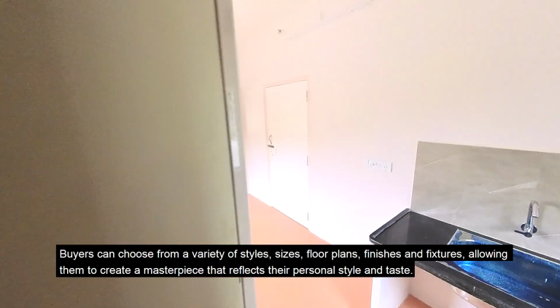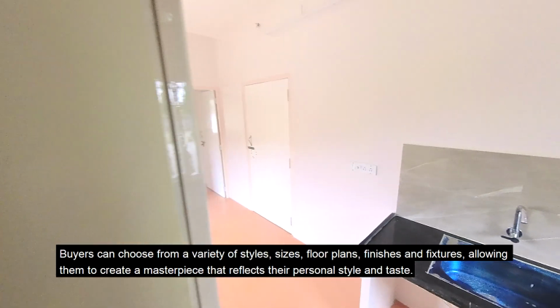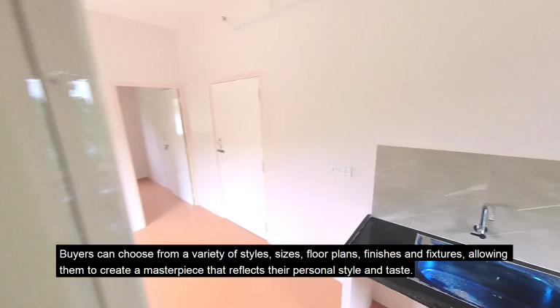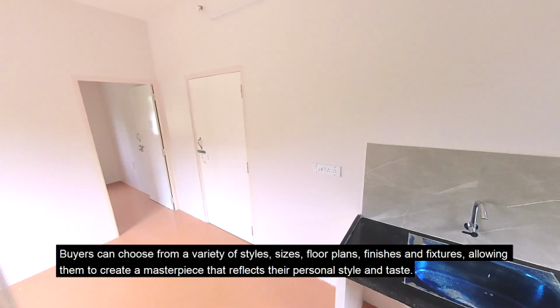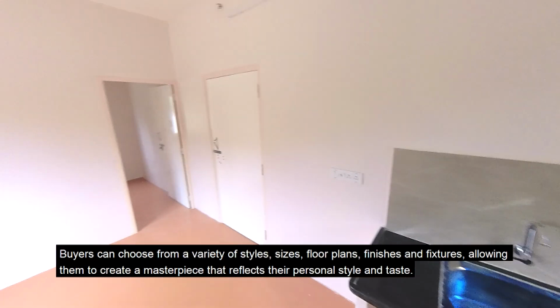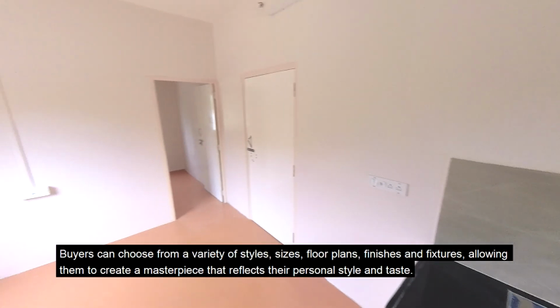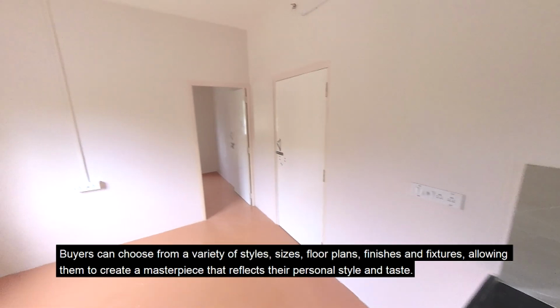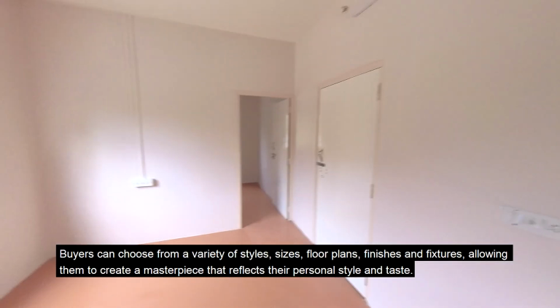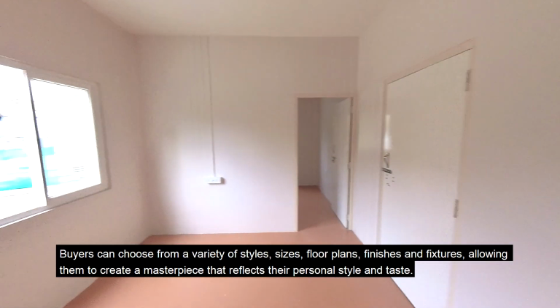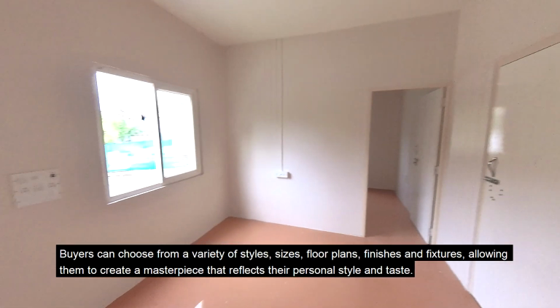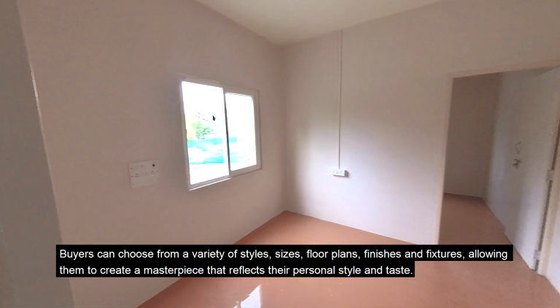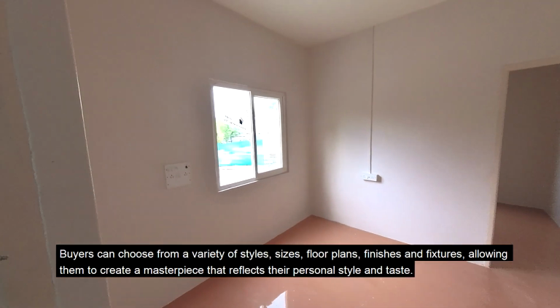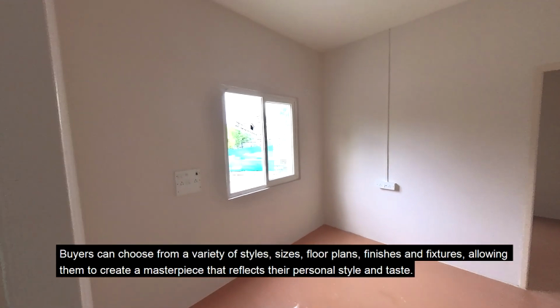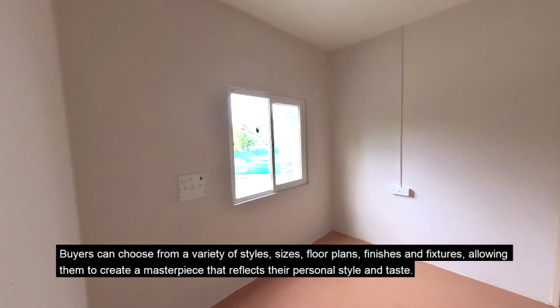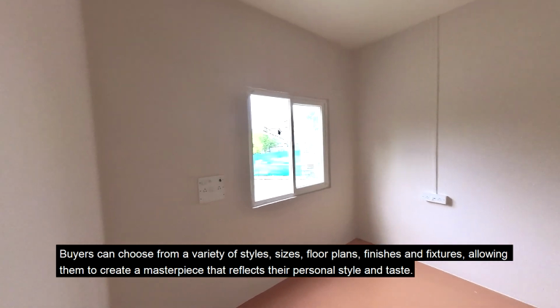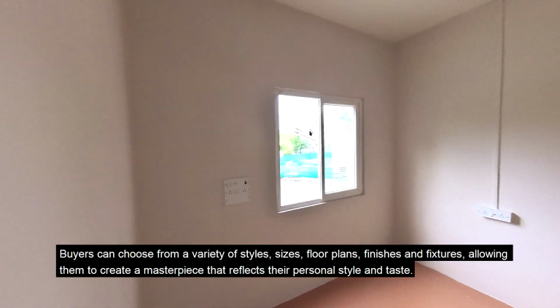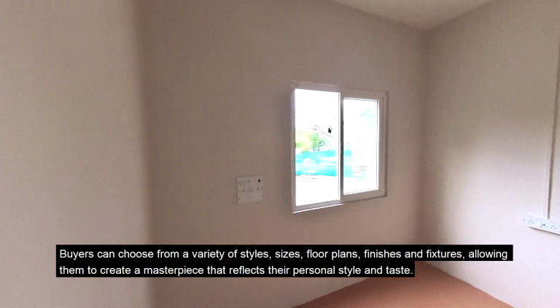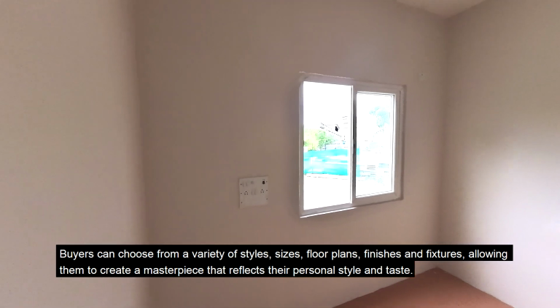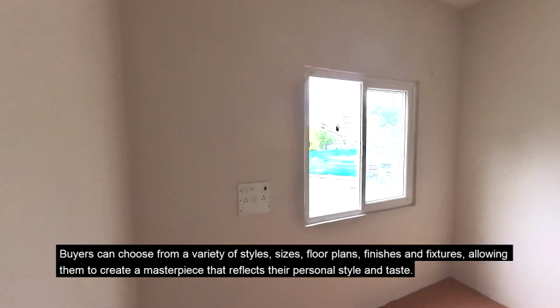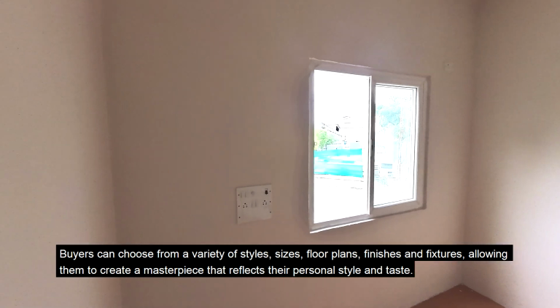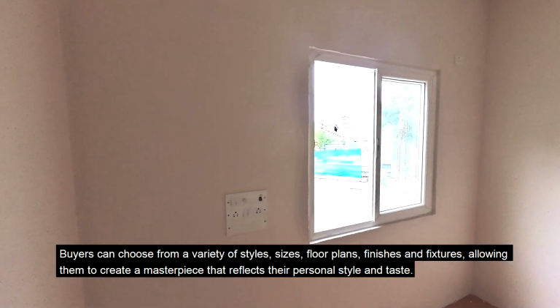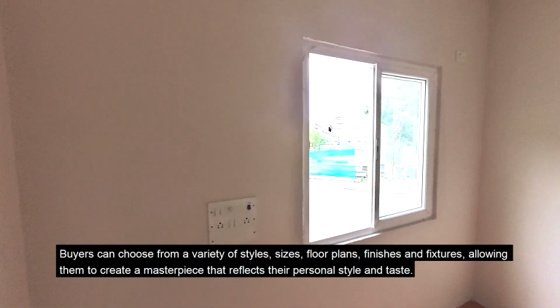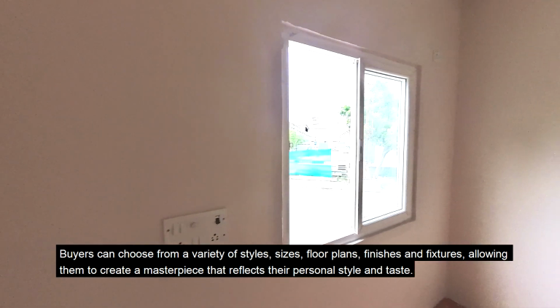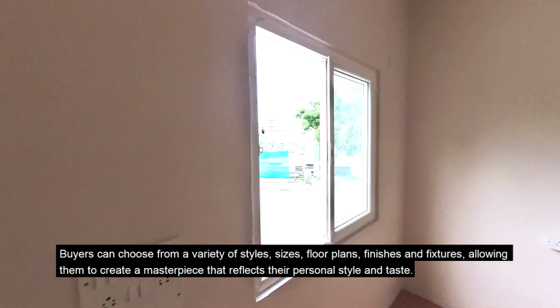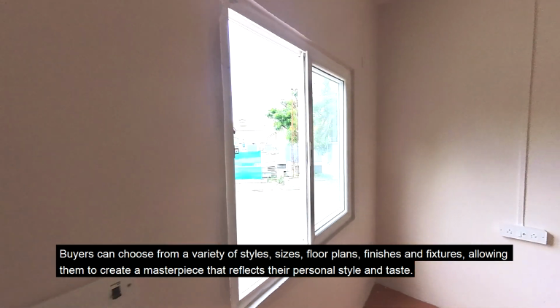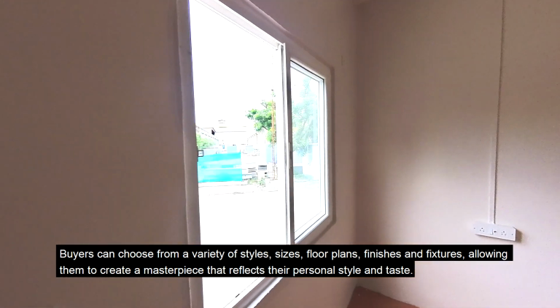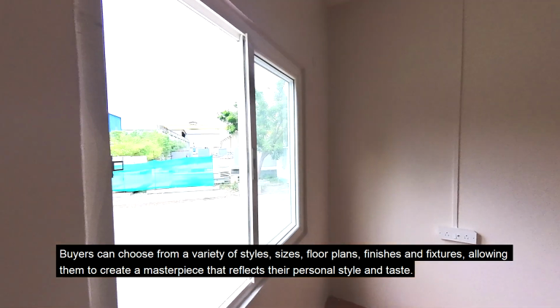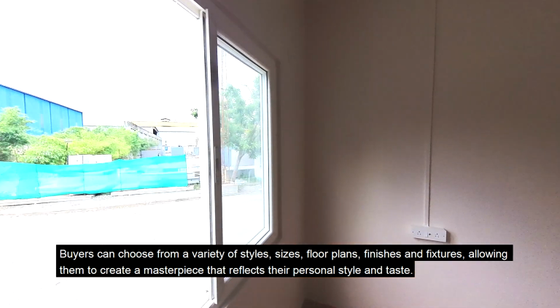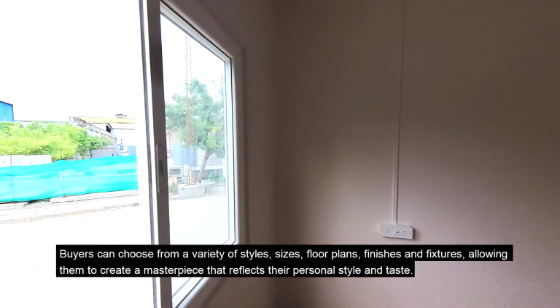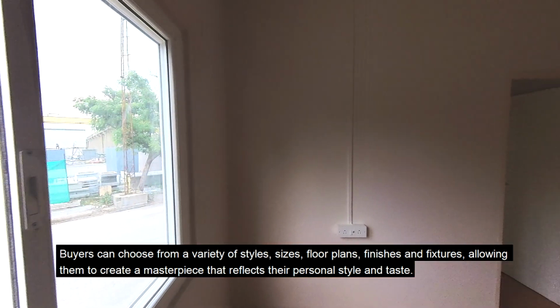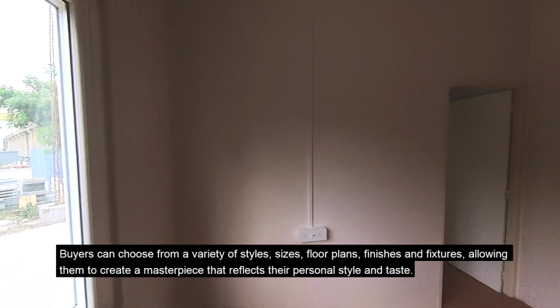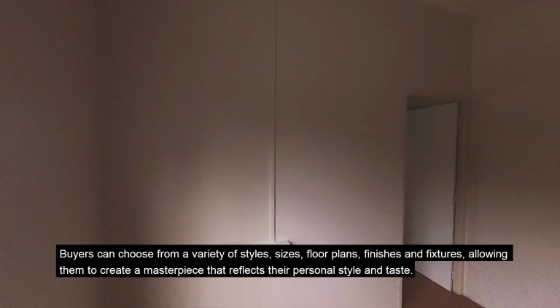Buyers can choose from a variety of styles, sizes, floor plans, finishes and fixtures, allowing them to create a masterpiece that reflects their personal style and taste.